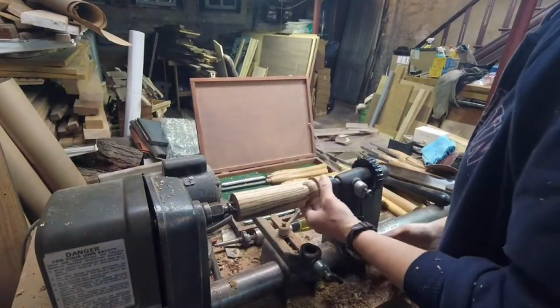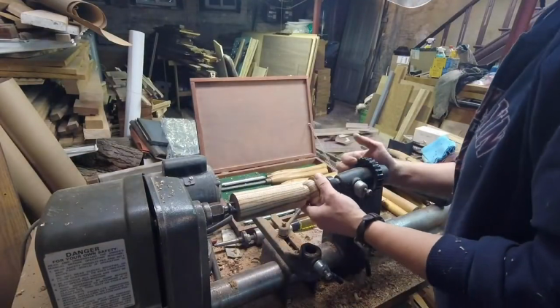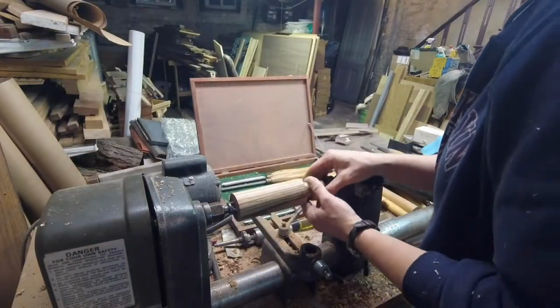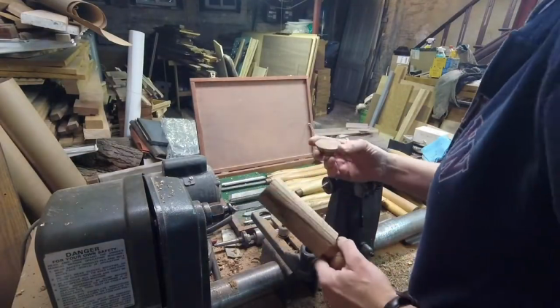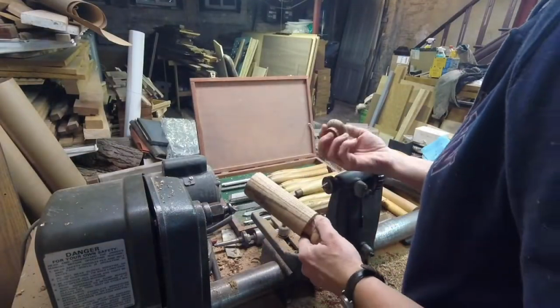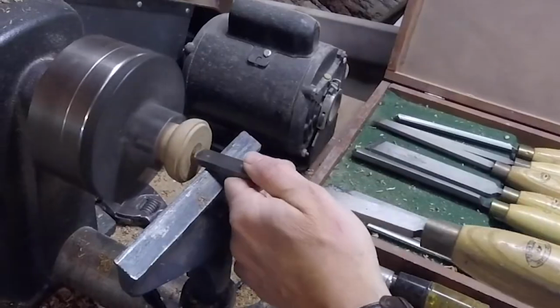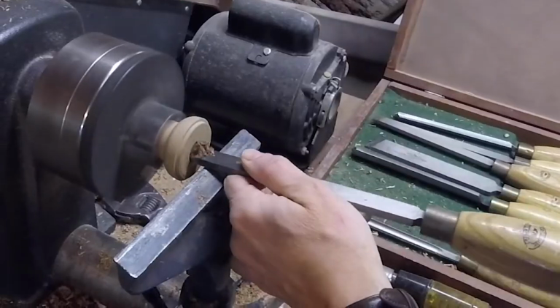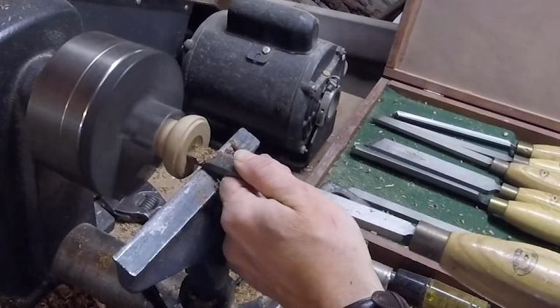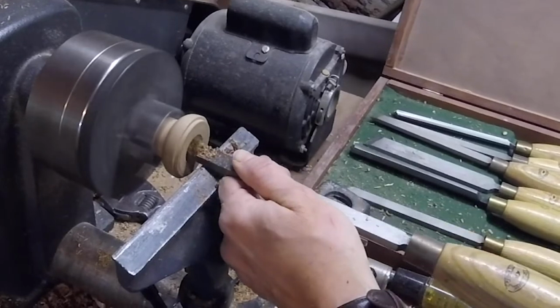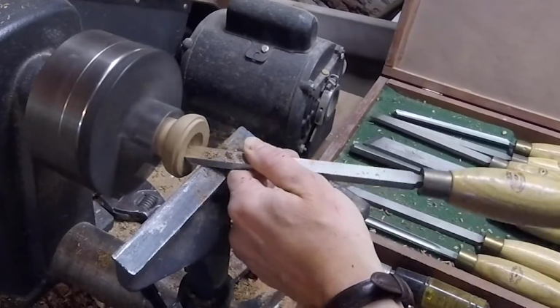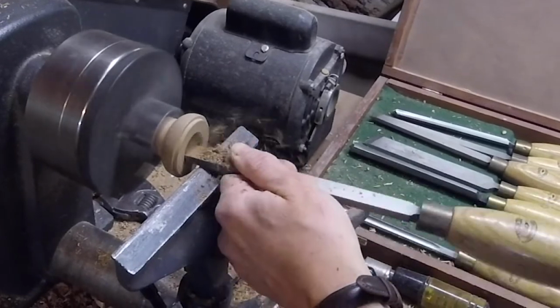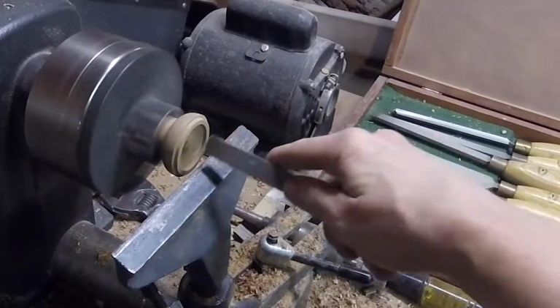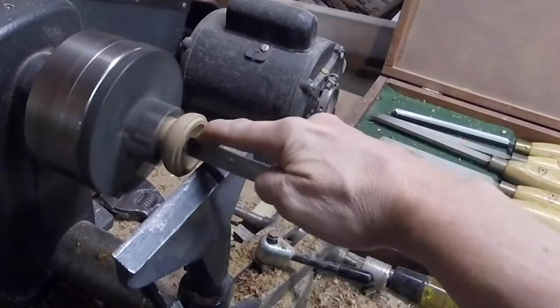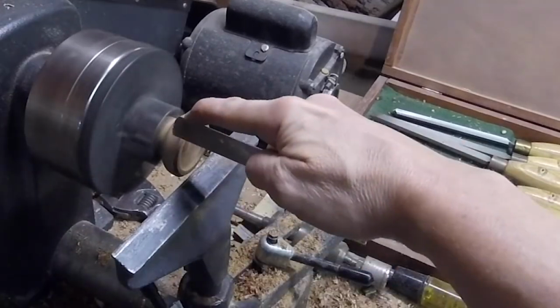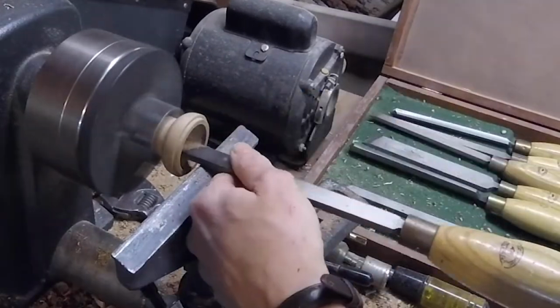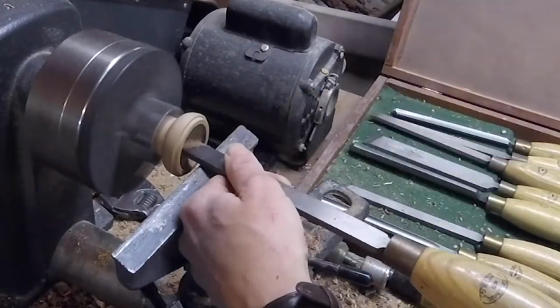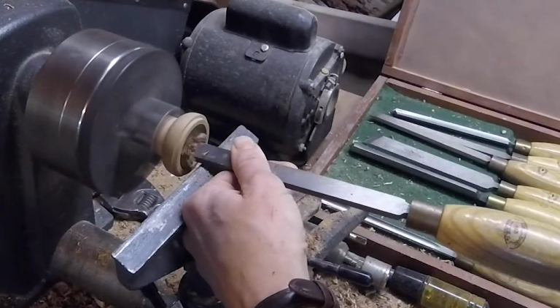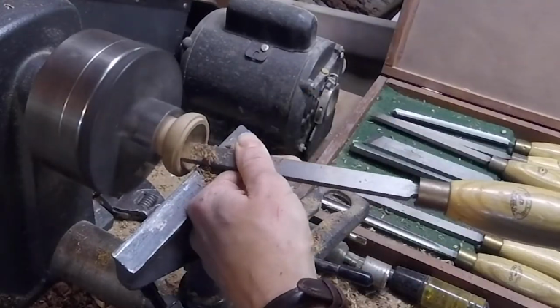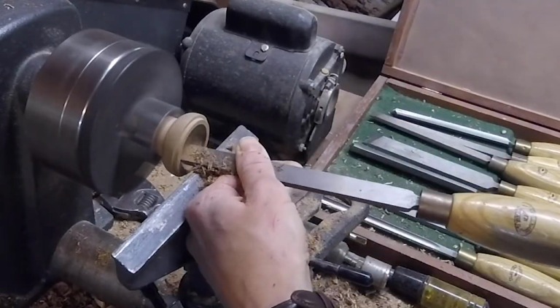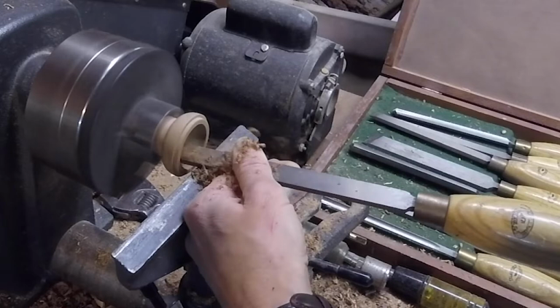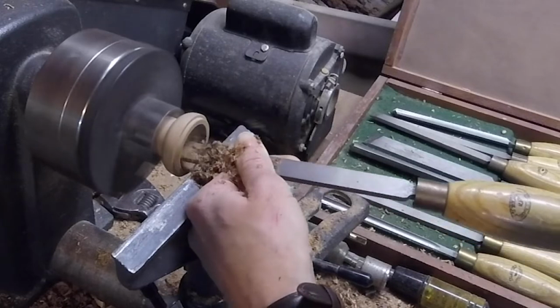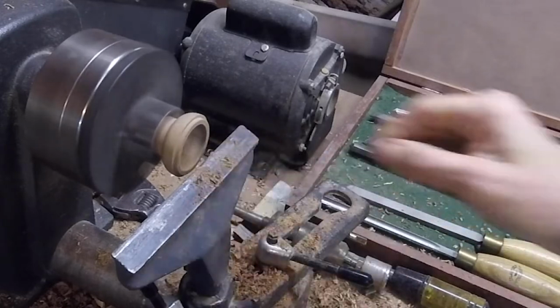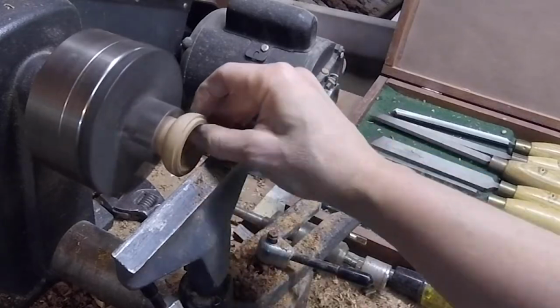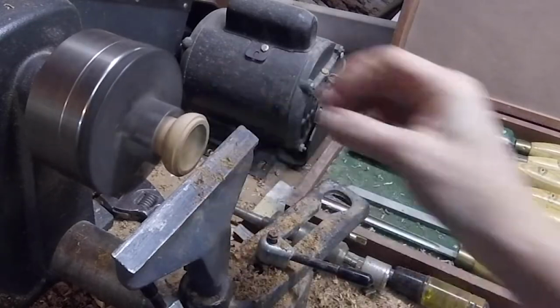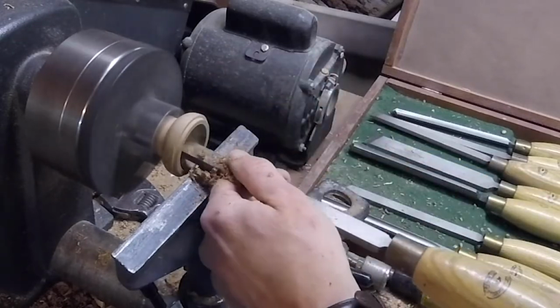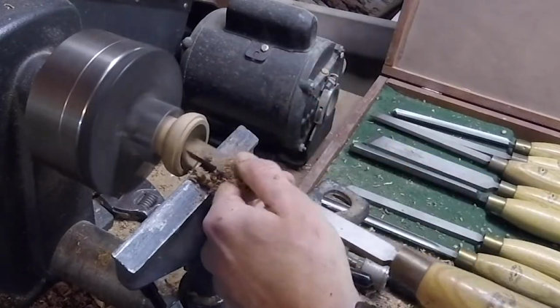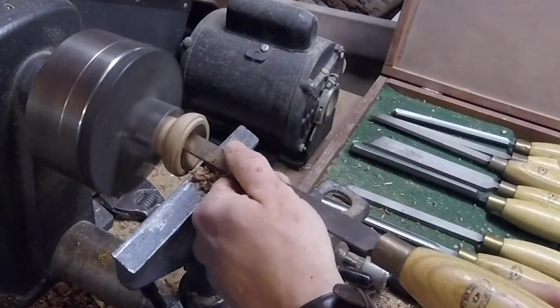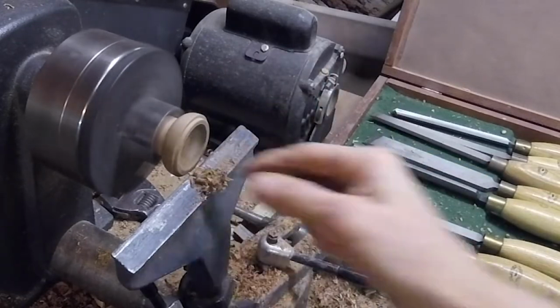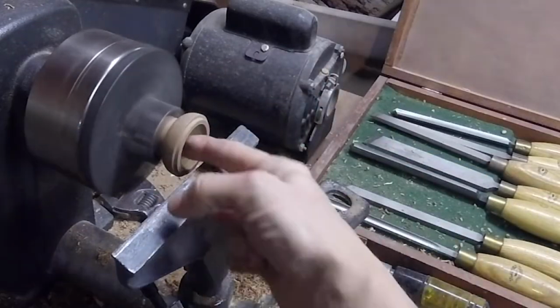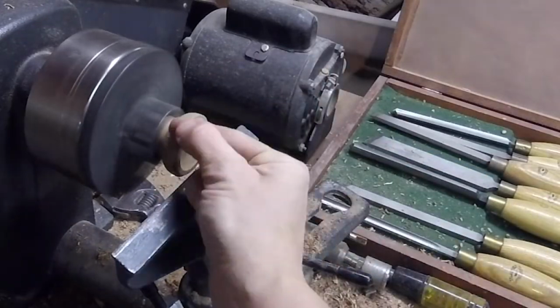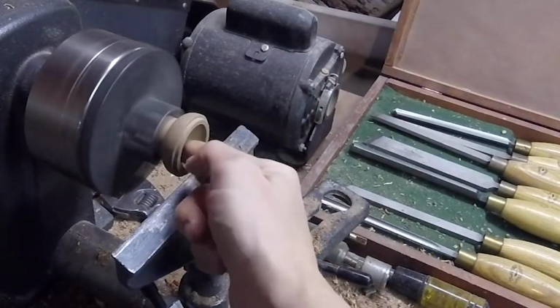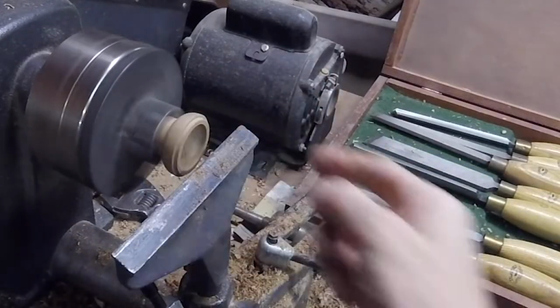Here I've sawn apart the two halves and I chucked up the bottom in my Nova chuck. I was just testing the depth and checking to make sure that the walls are kind of even all the way around.